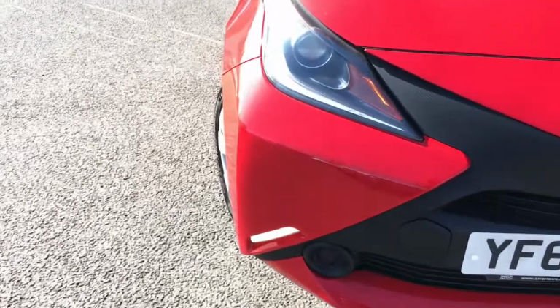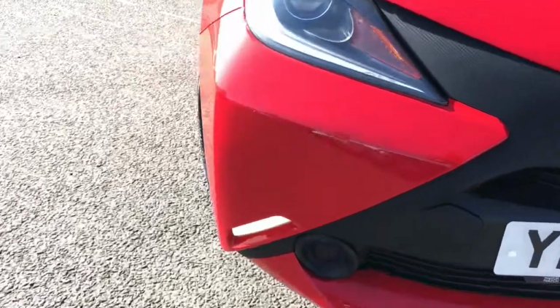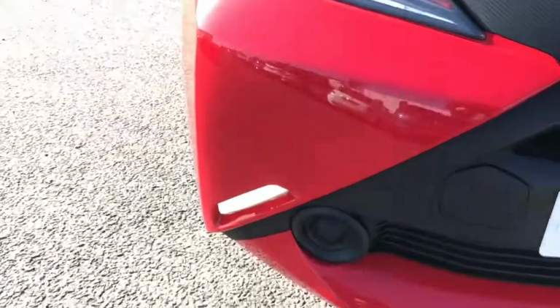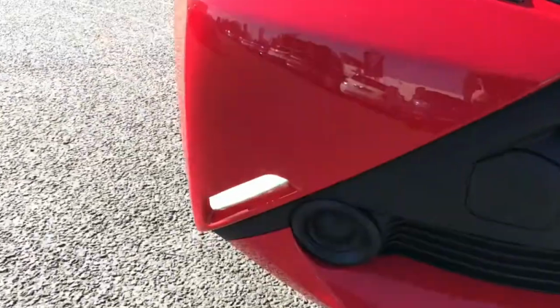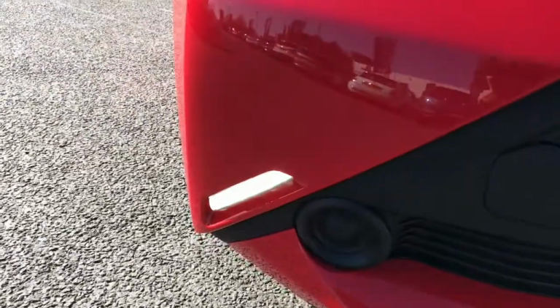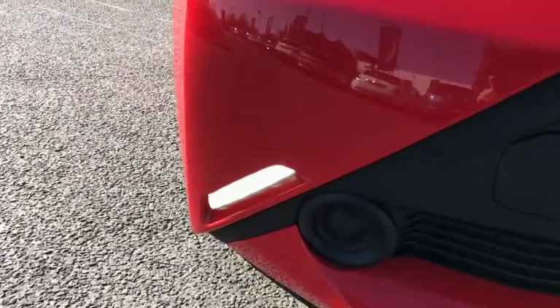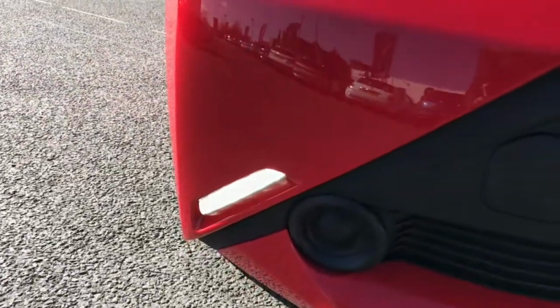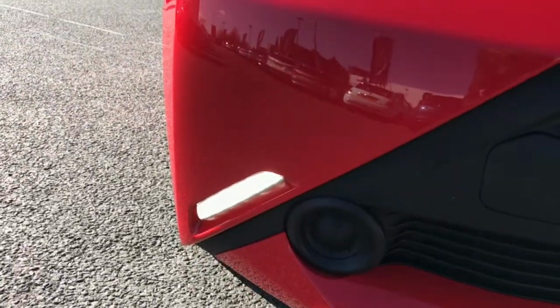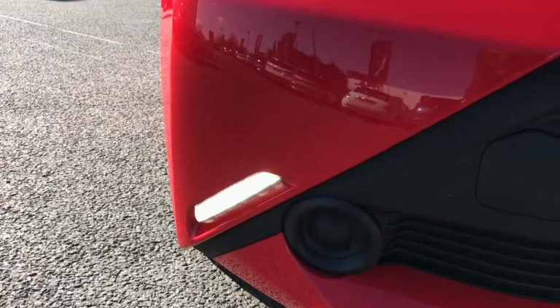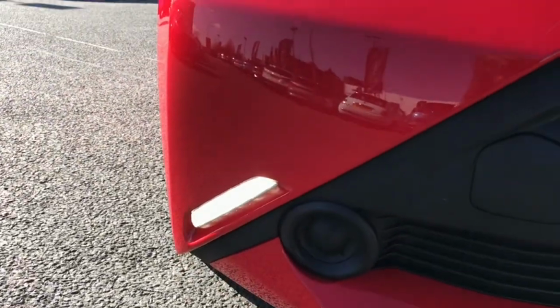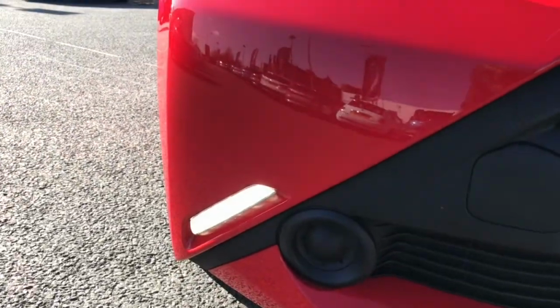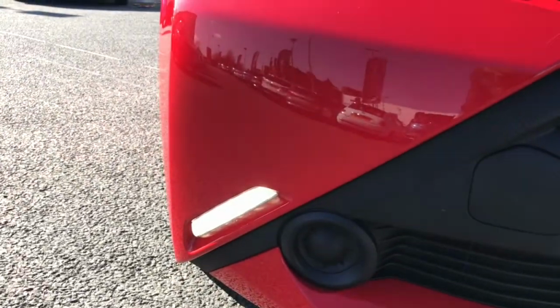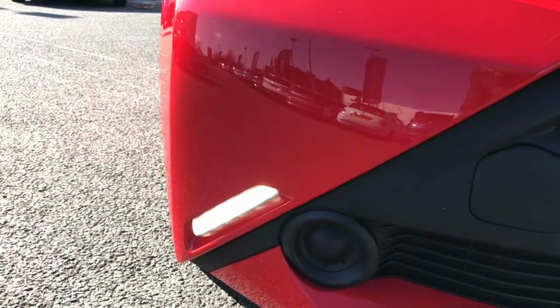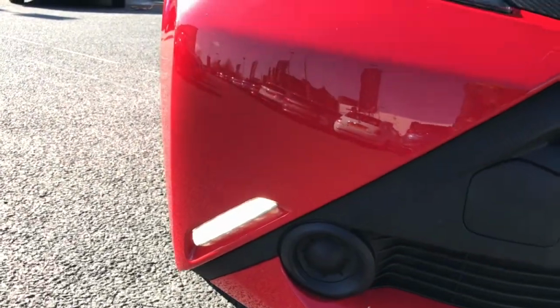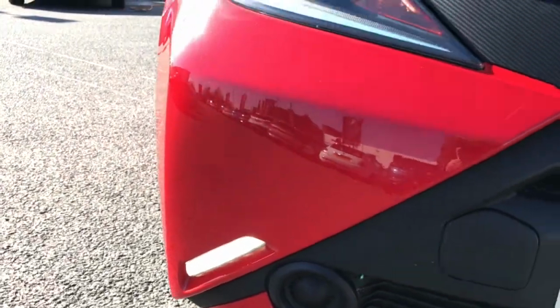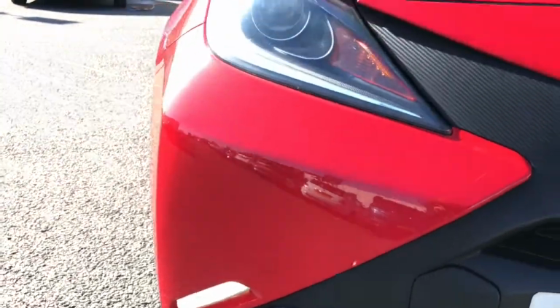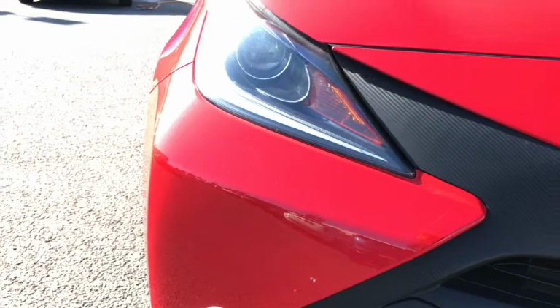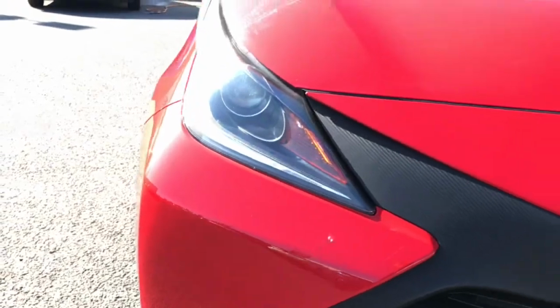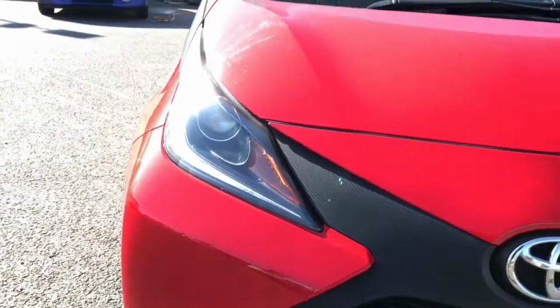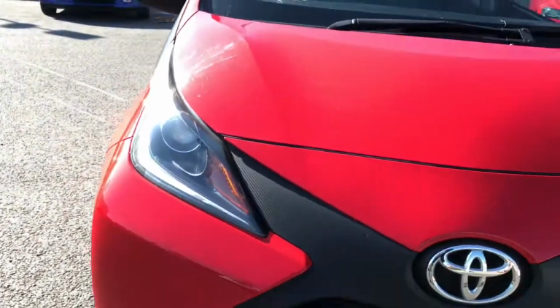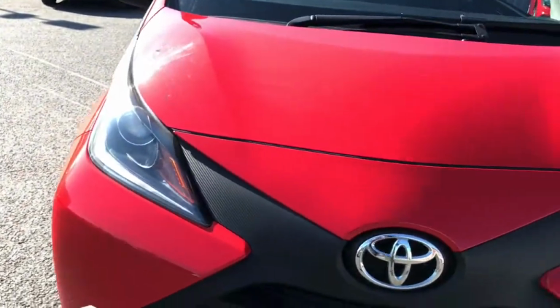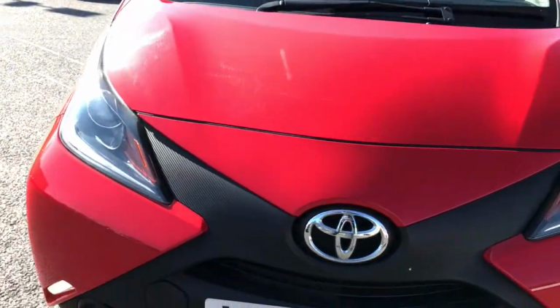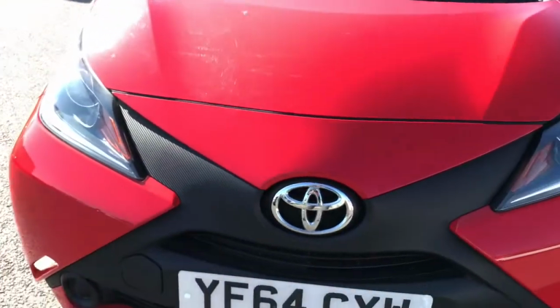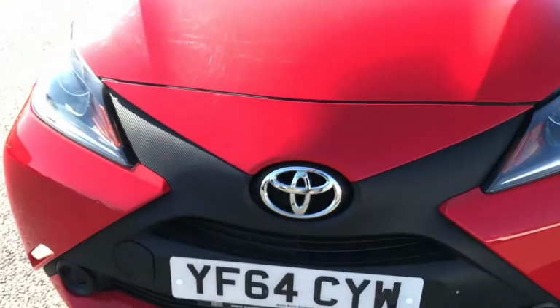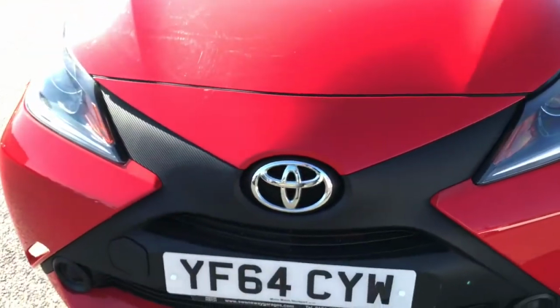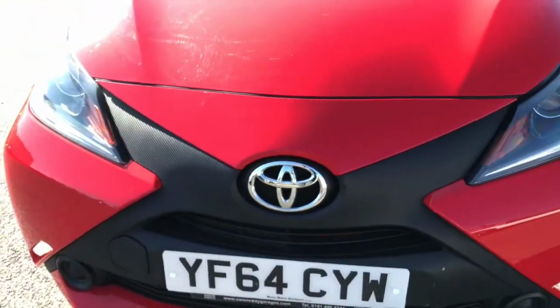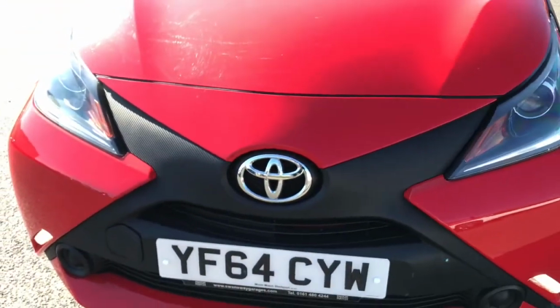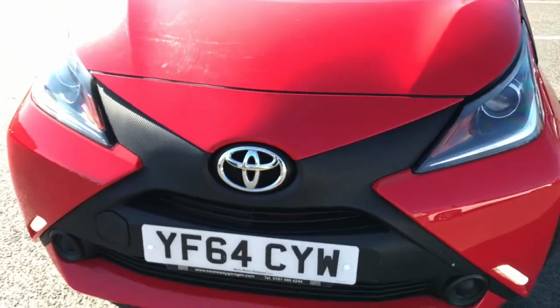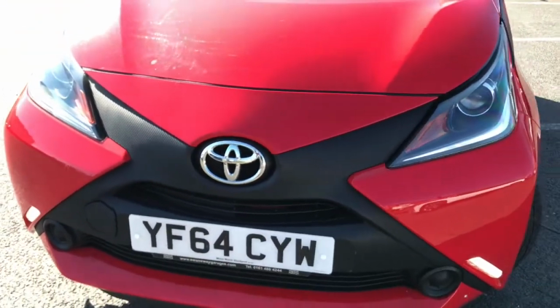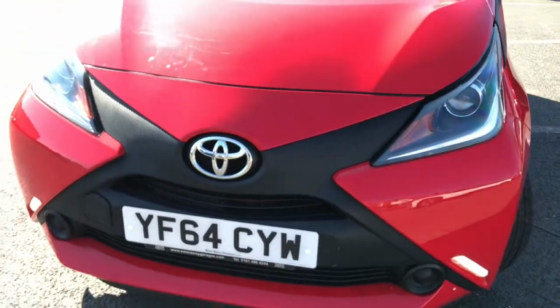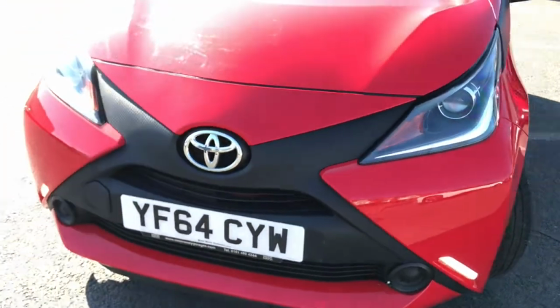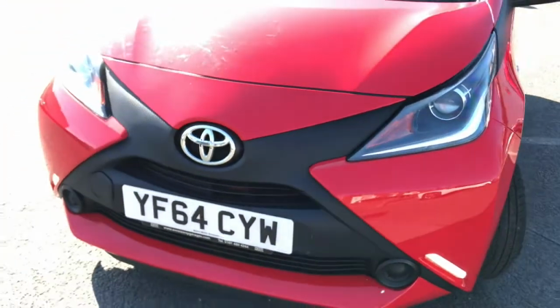It's got the LED daytime running lights, which really compliment the car well. You've also got your Toyota badge at the front with a carbon effect.